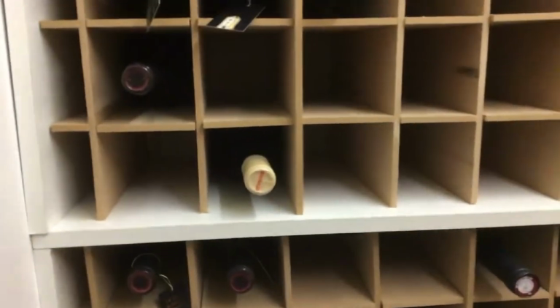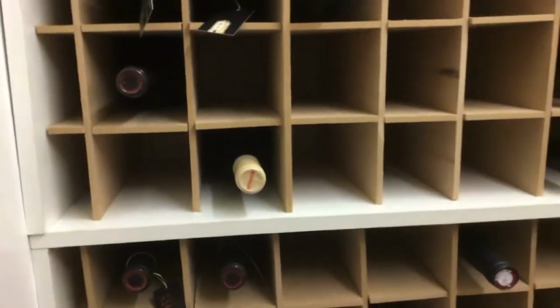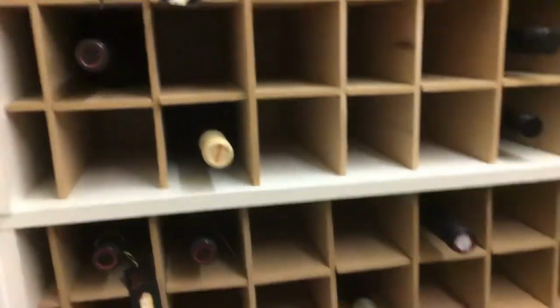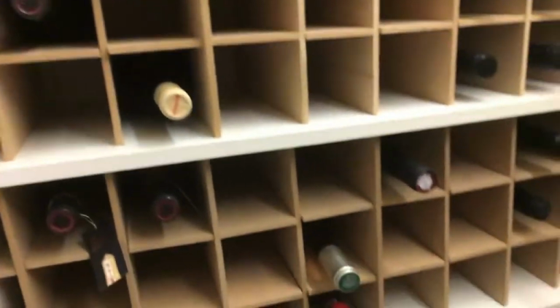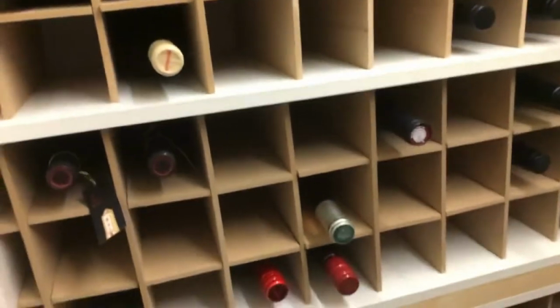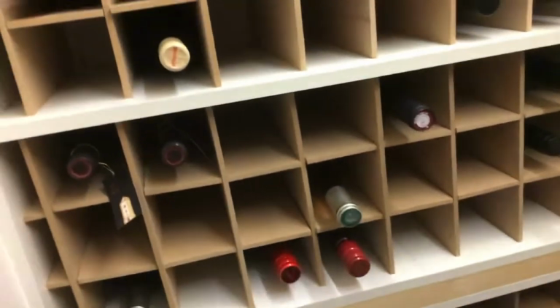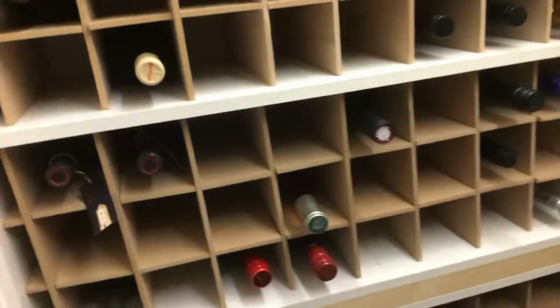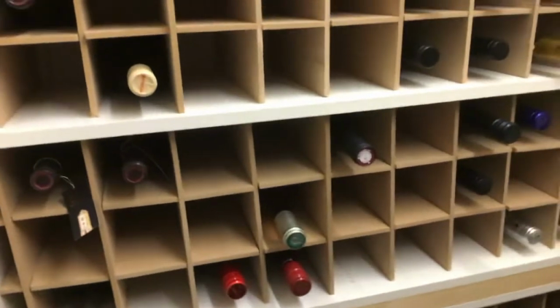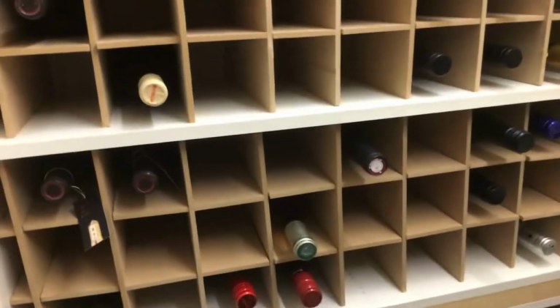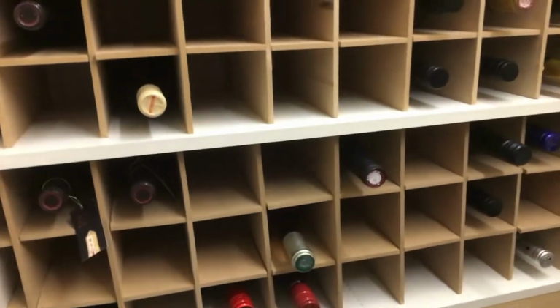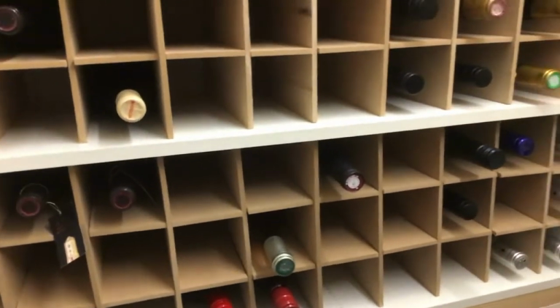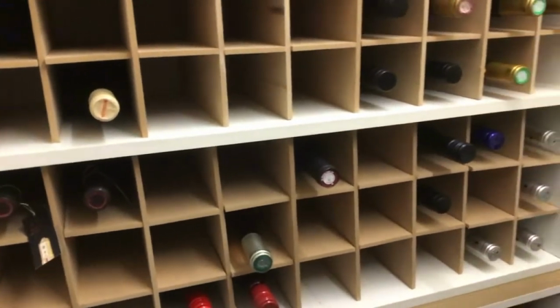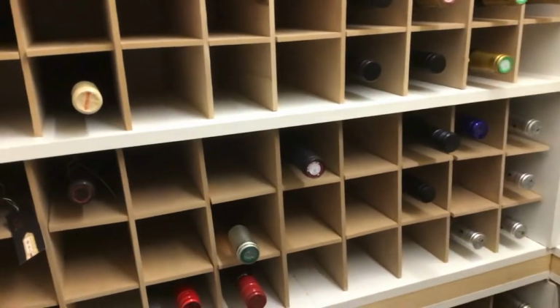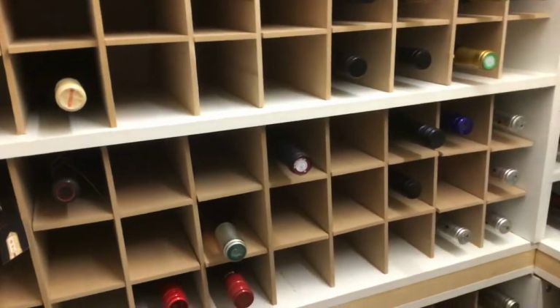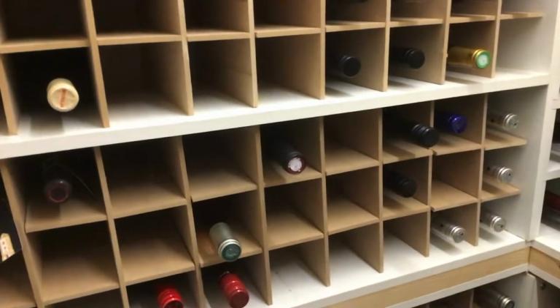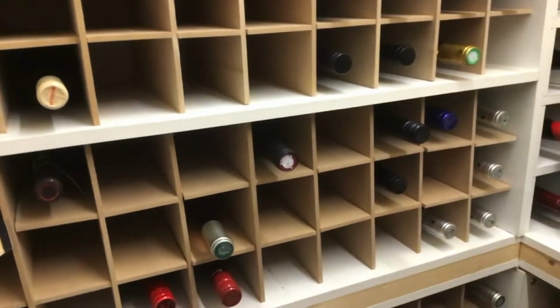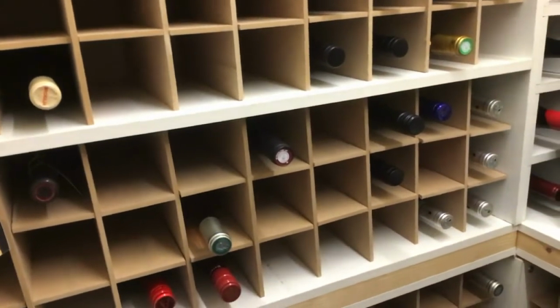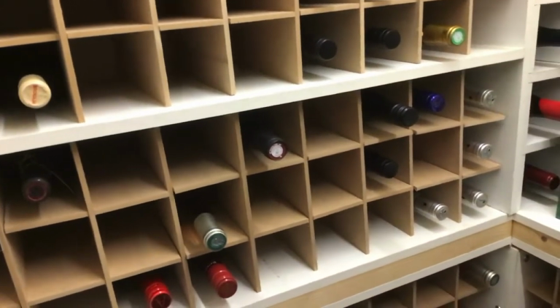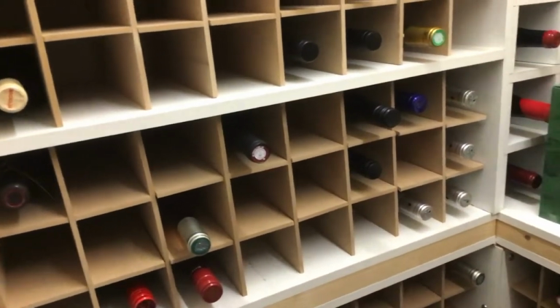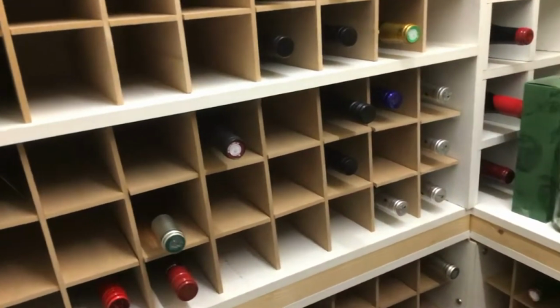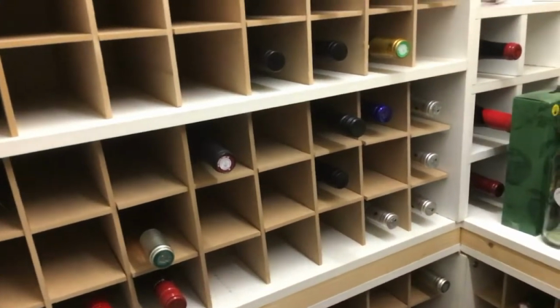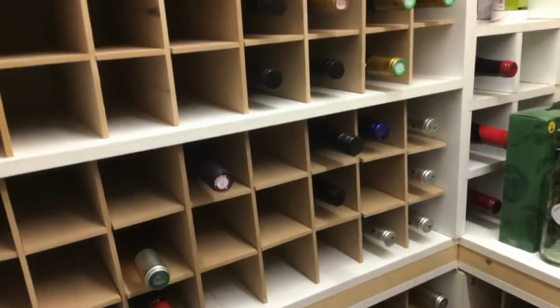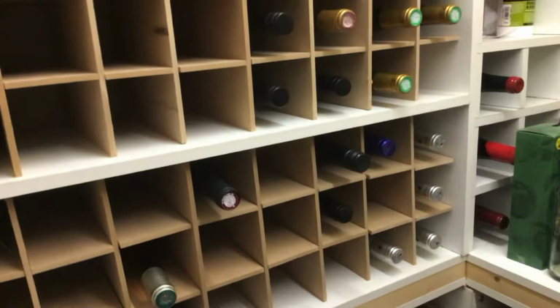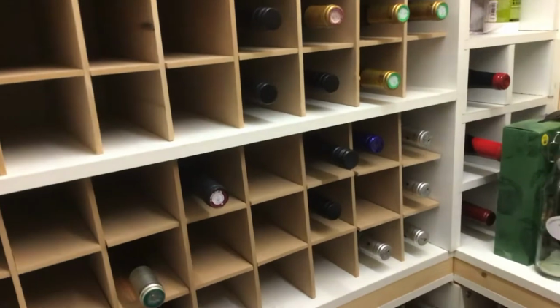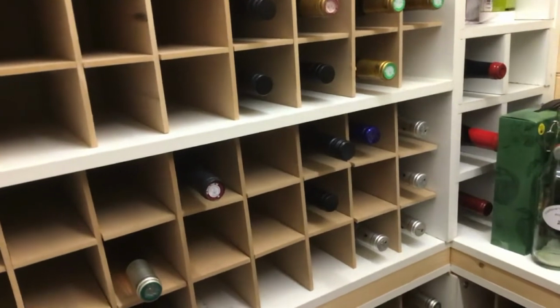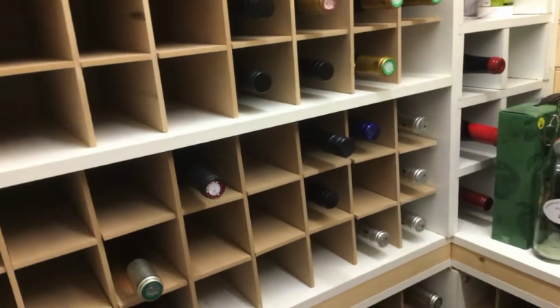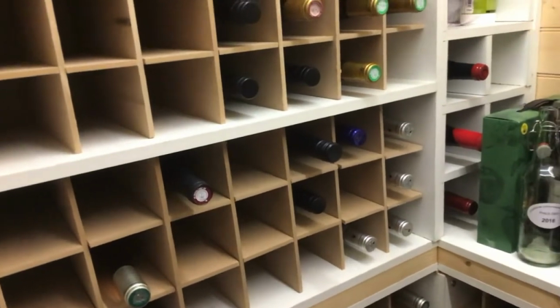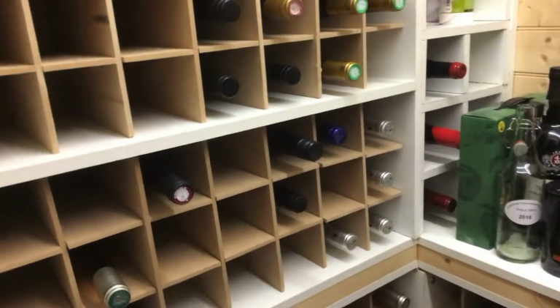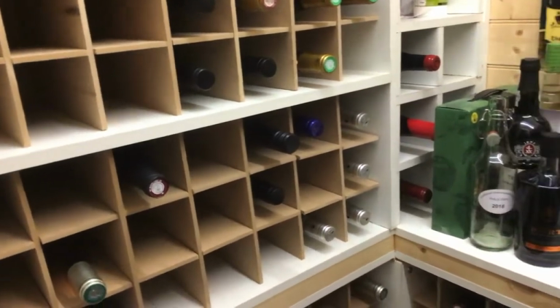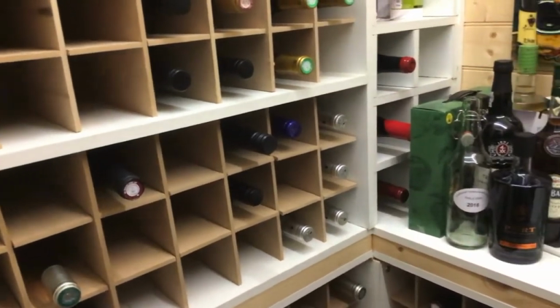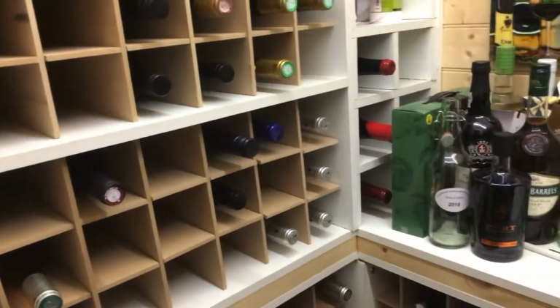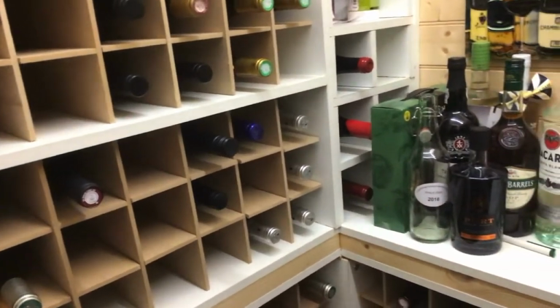I don't know if you can see too well — I'm afraid the cellar isn't very big, so I can hold about 460 bottles in total.